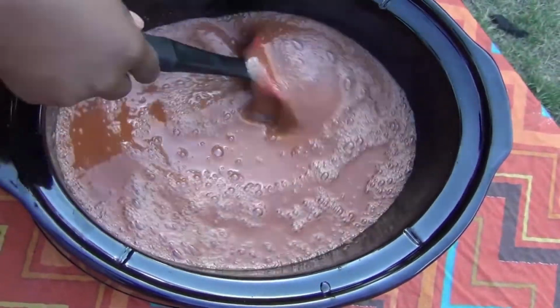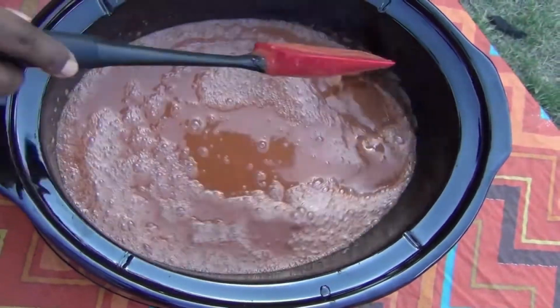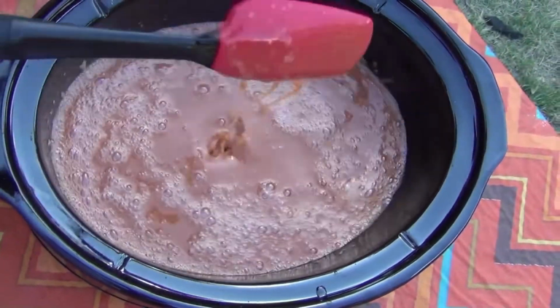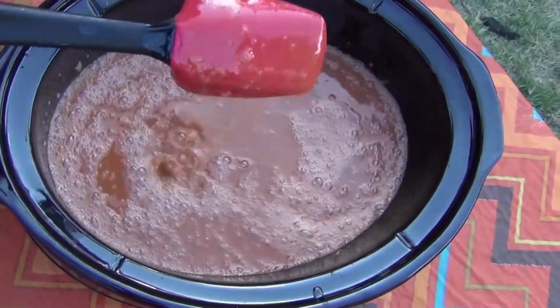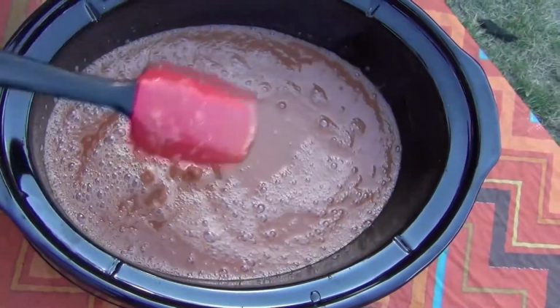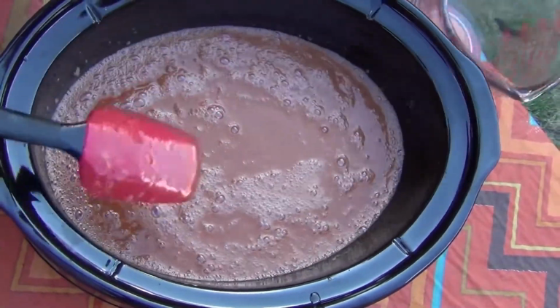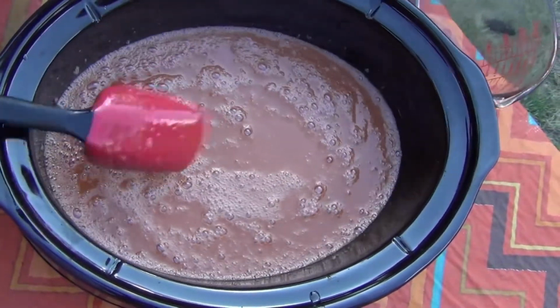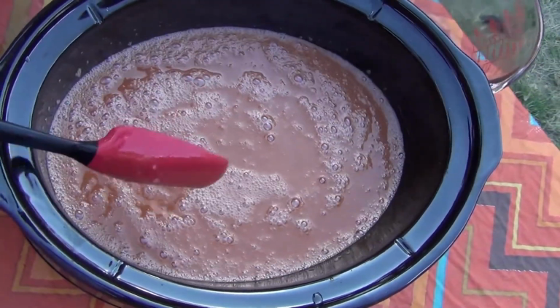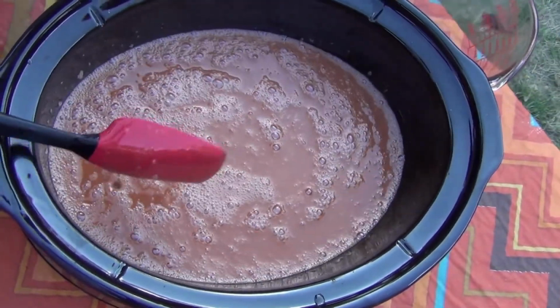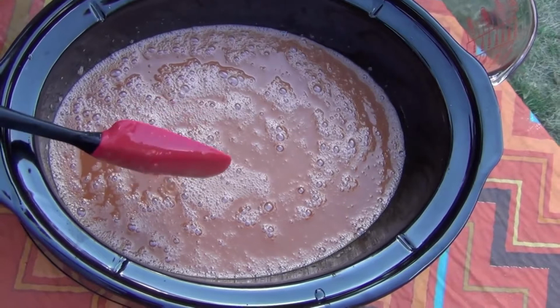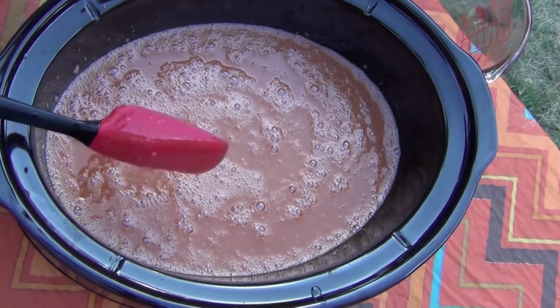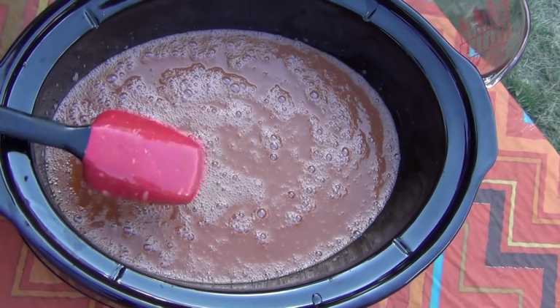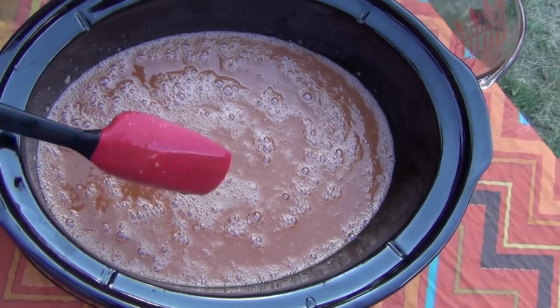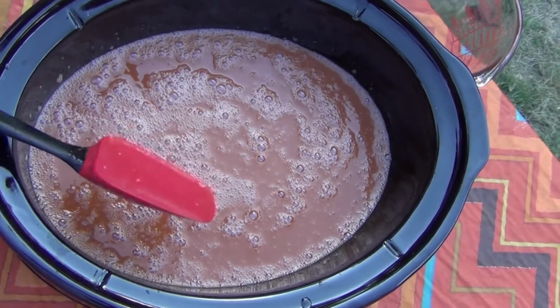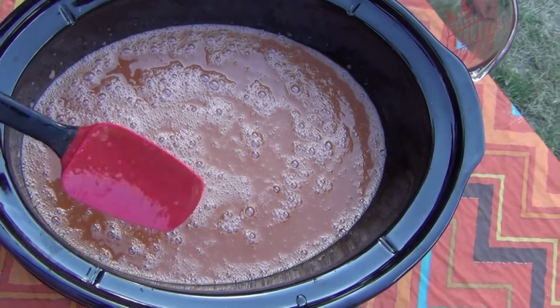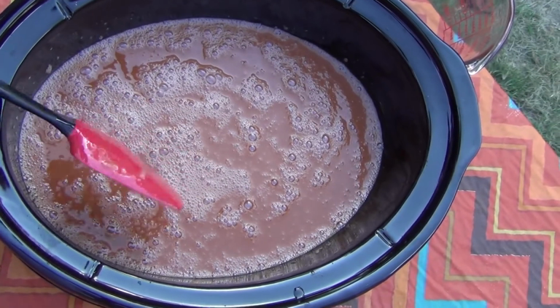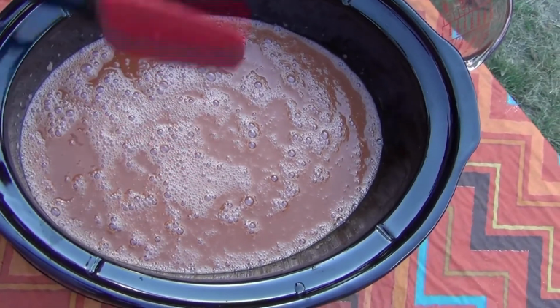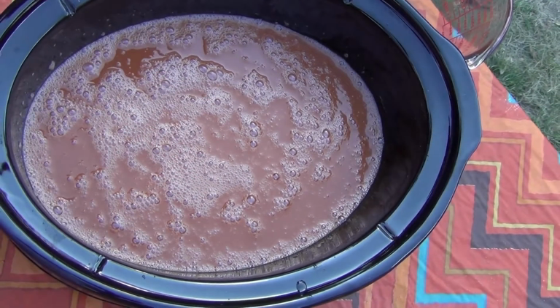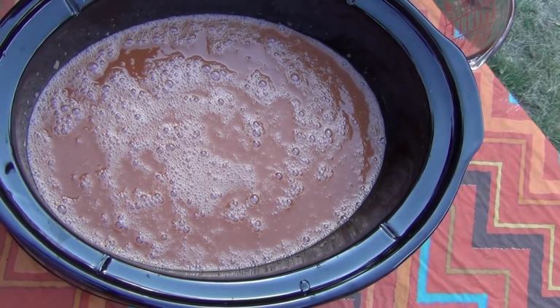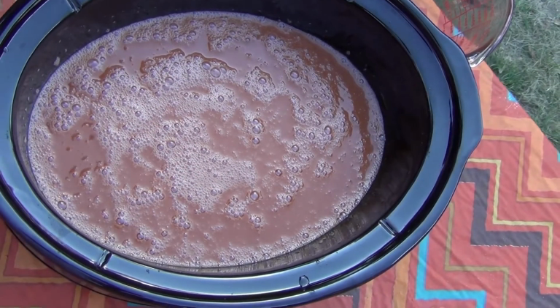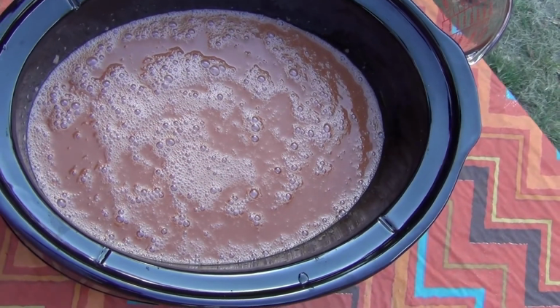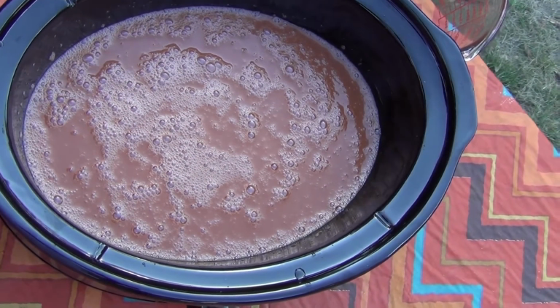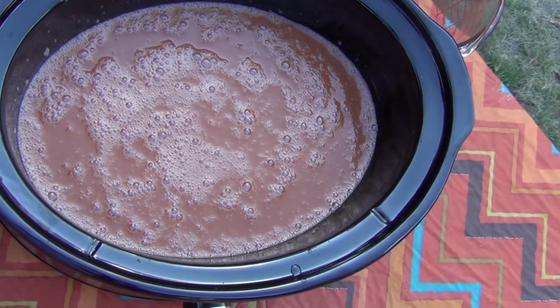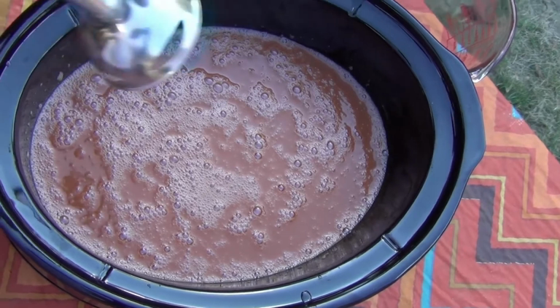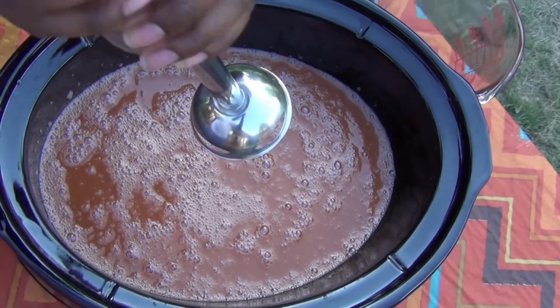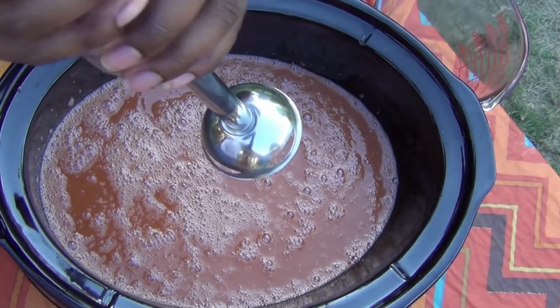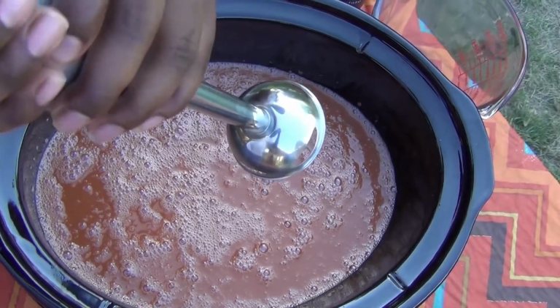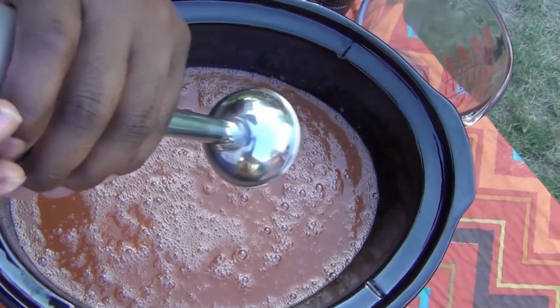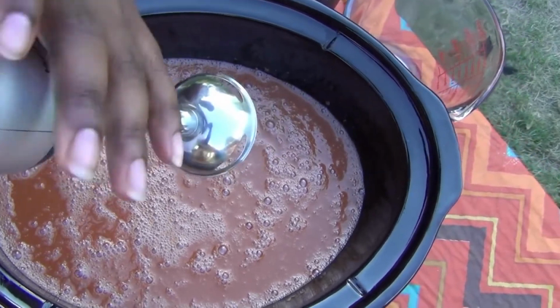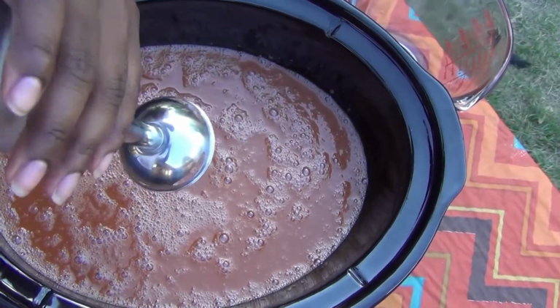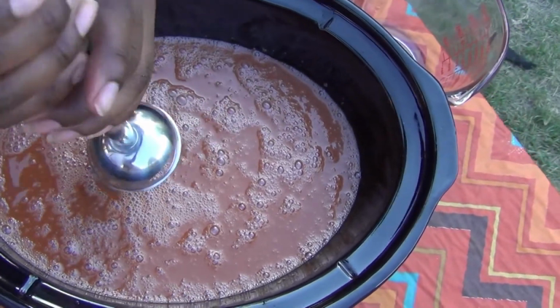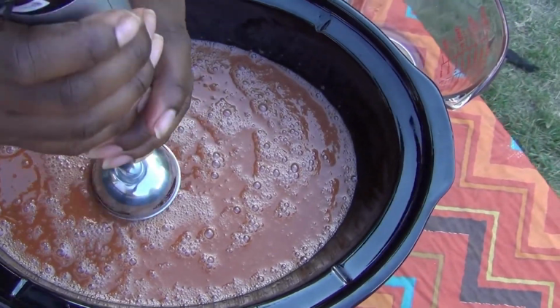We're going to go ahead and mix this to trace. What trace means is when the mixture starts becoming thick. We're going to mix it with our hand mixer for about four minutes.